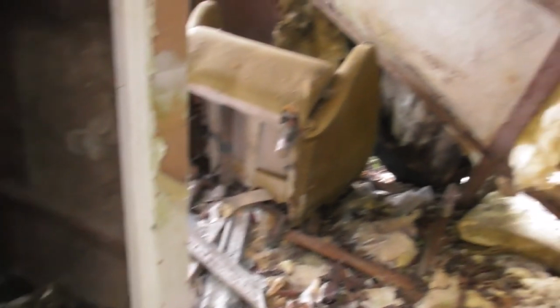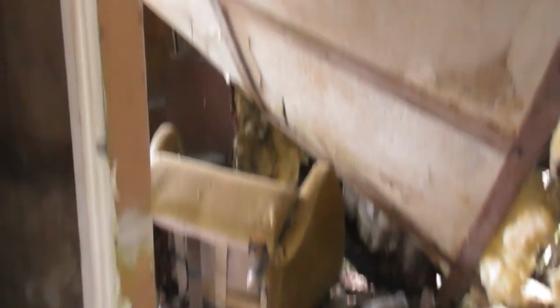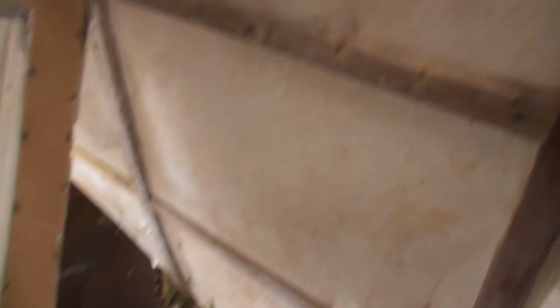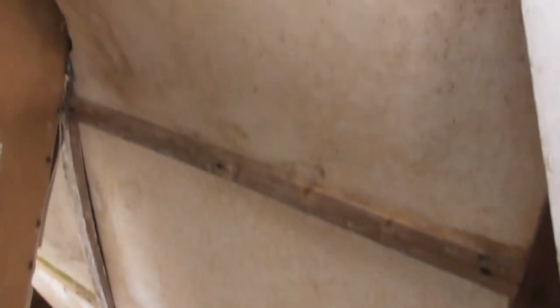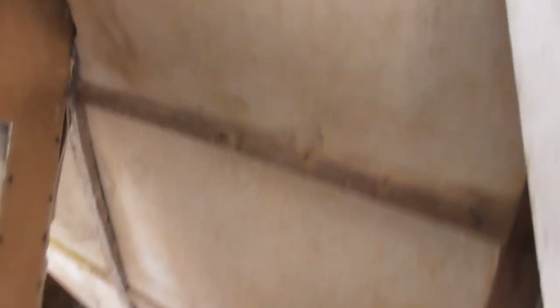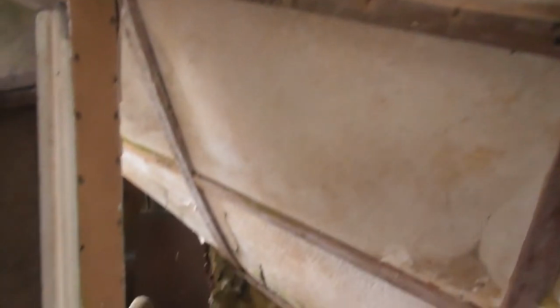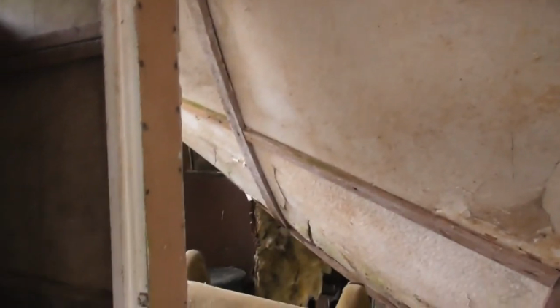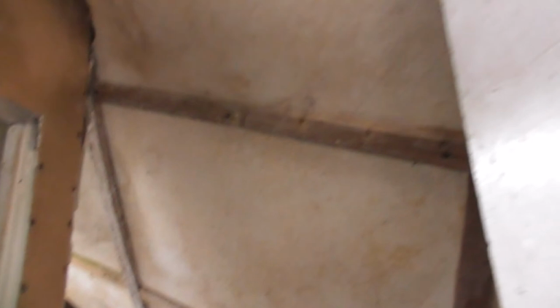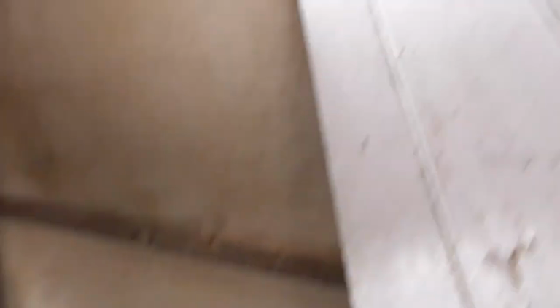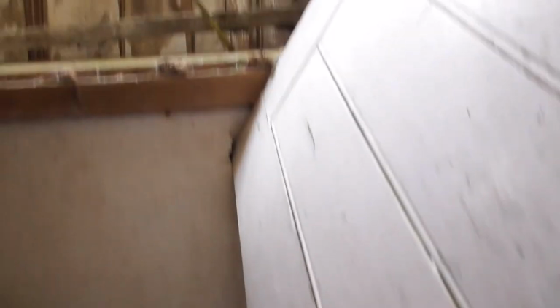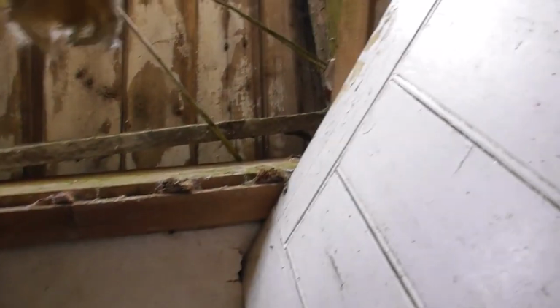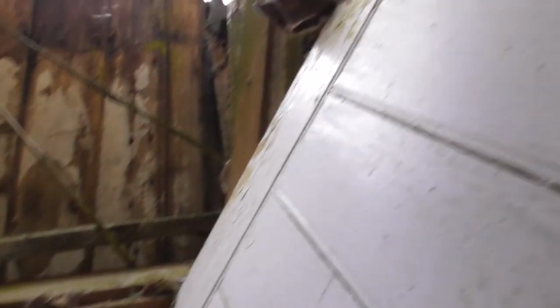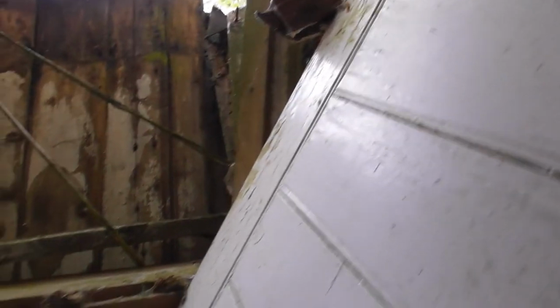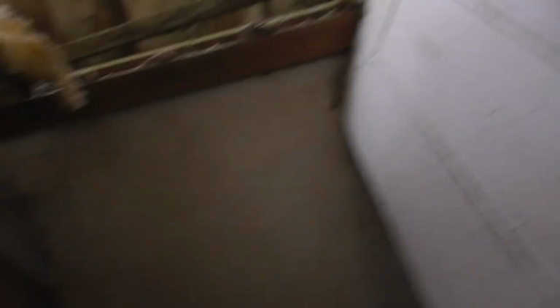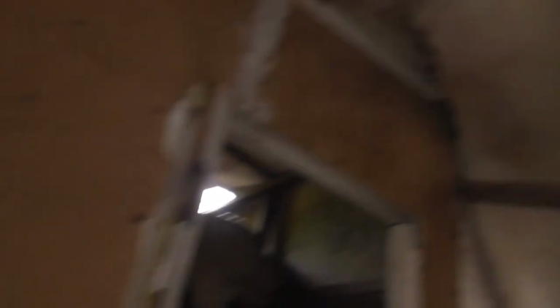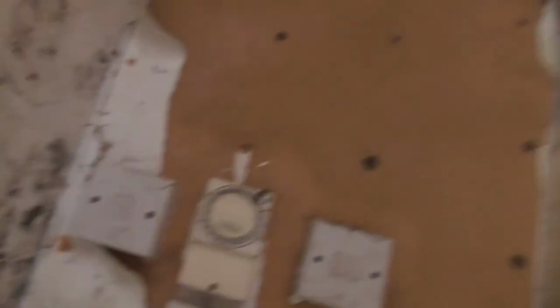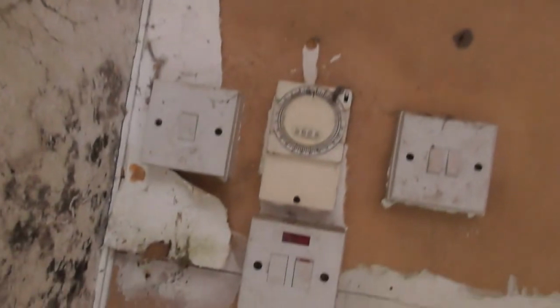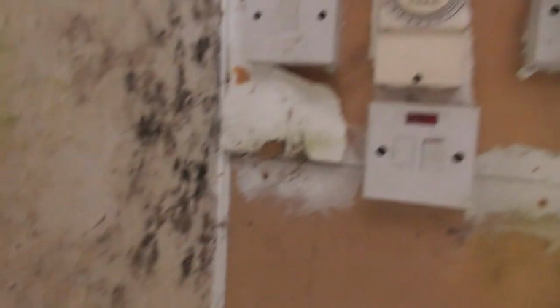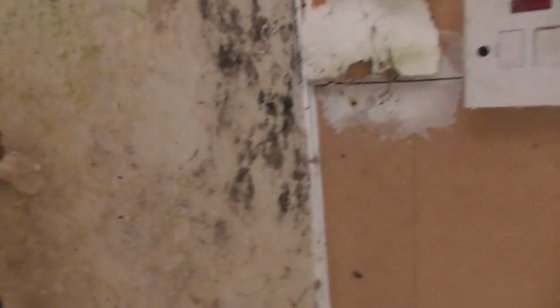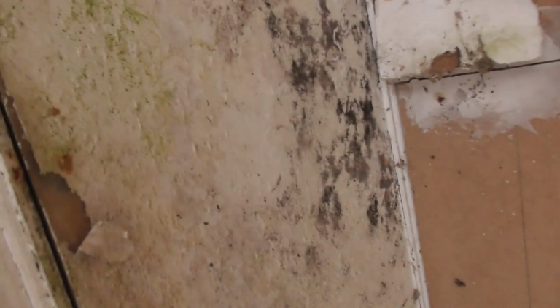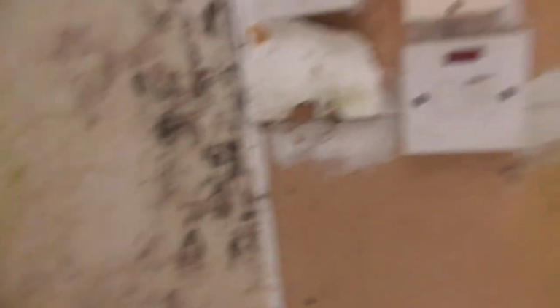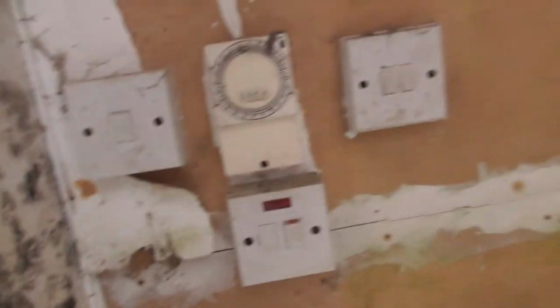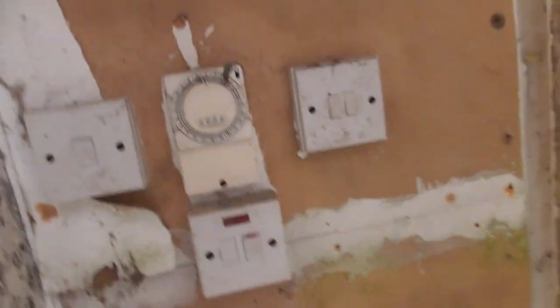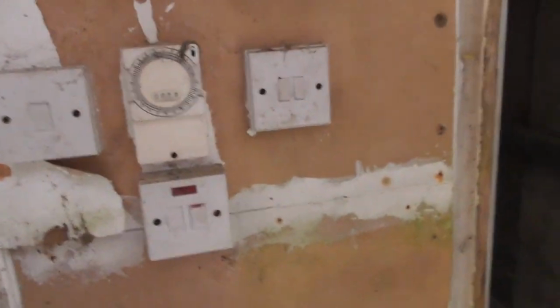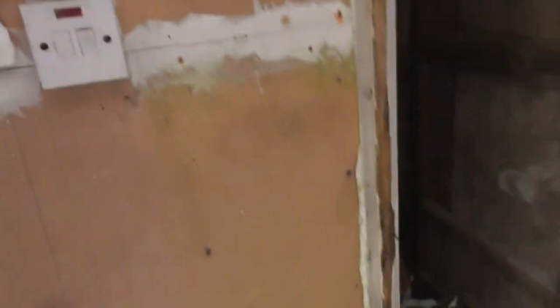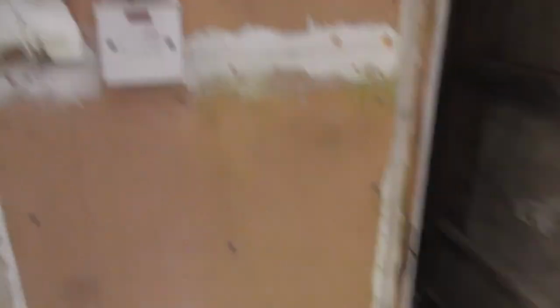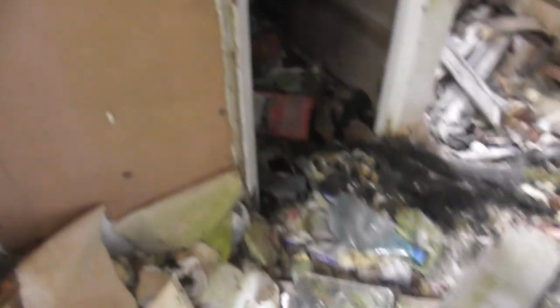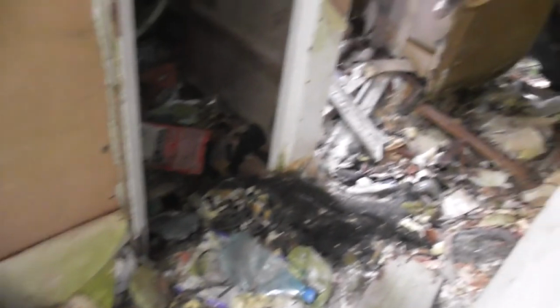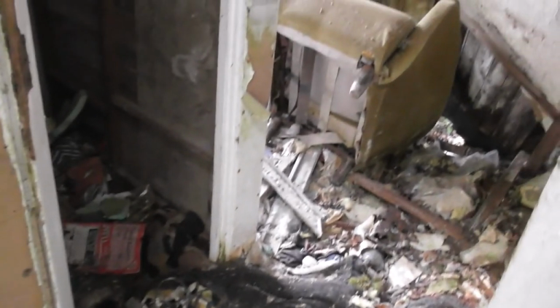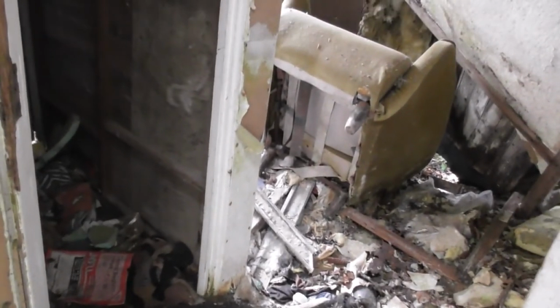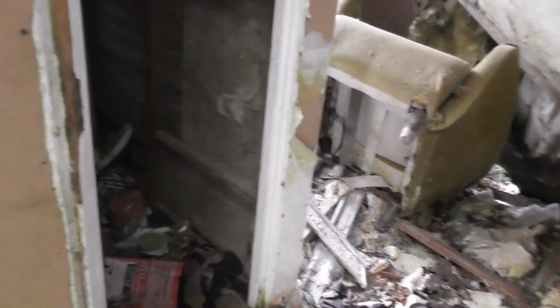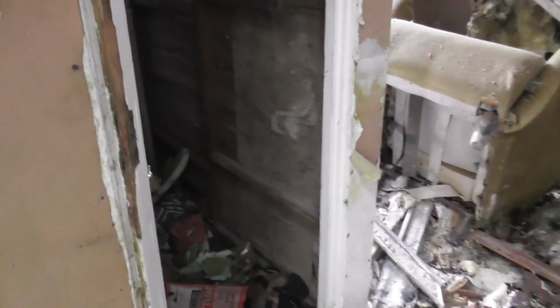Oh my god — got to be very careful in here. Look — the roof's collapsed. Oh my god. What are these lights? I think that's black mould. You need to be careful in here, guys. I'm not going to stay in here for long — it's toxic. I don't want to die of lung cancer.